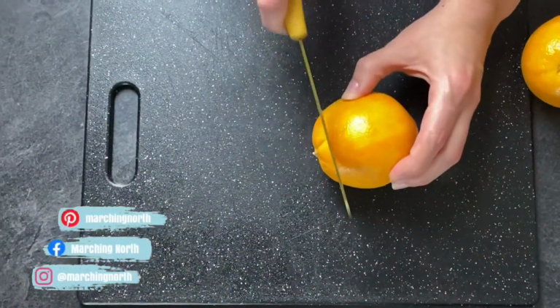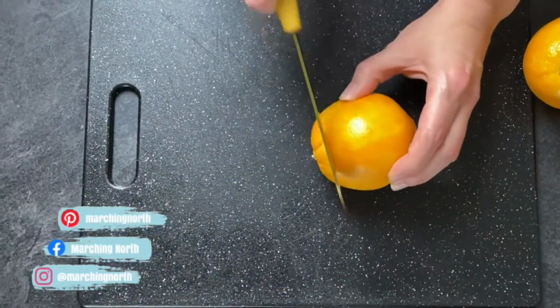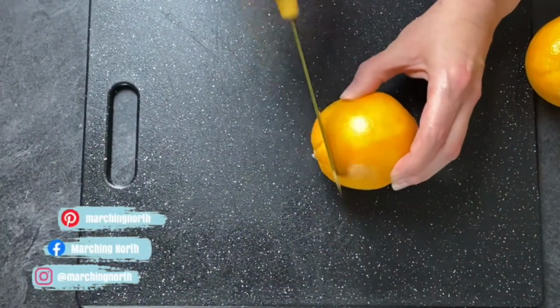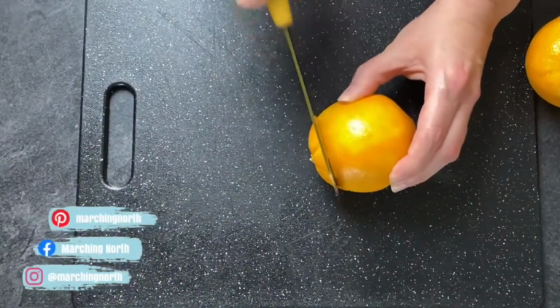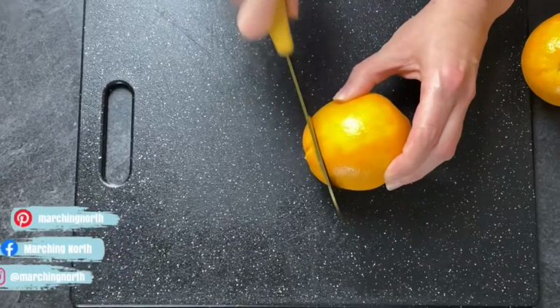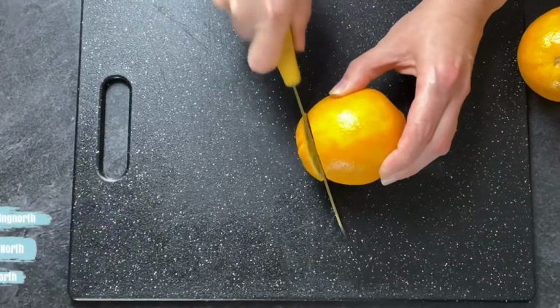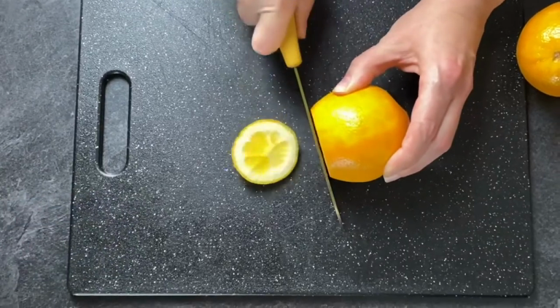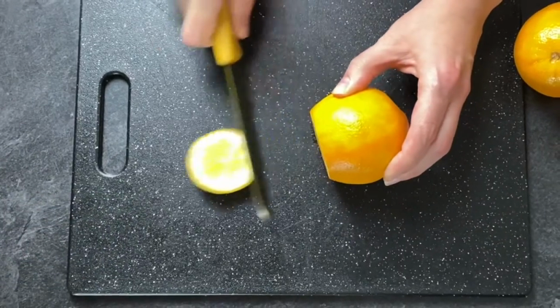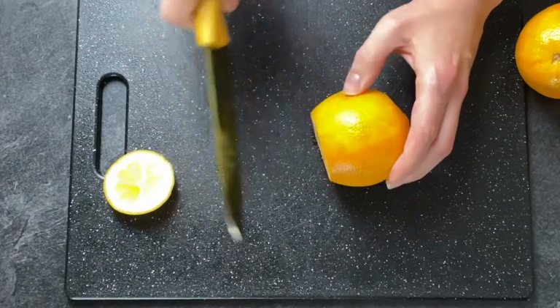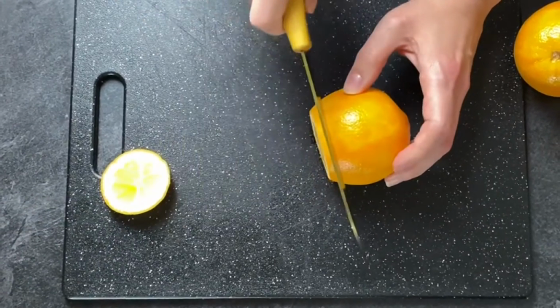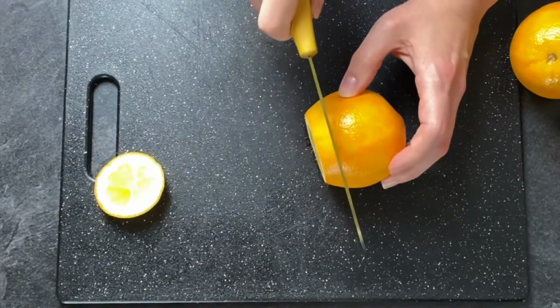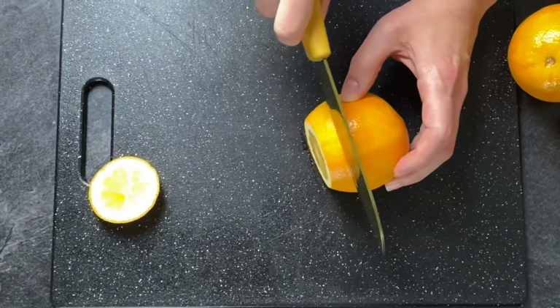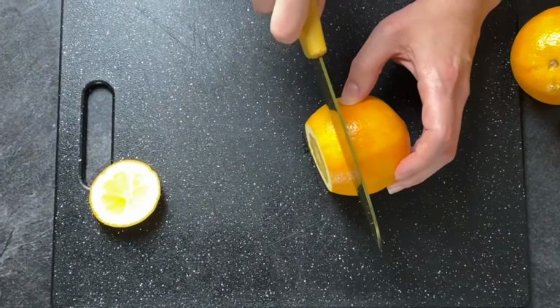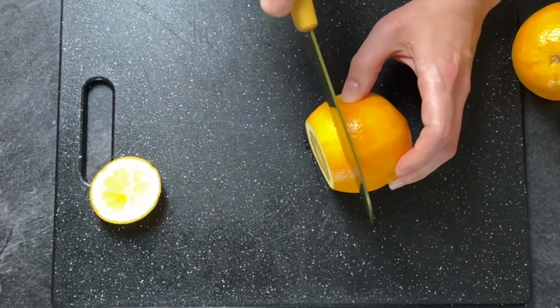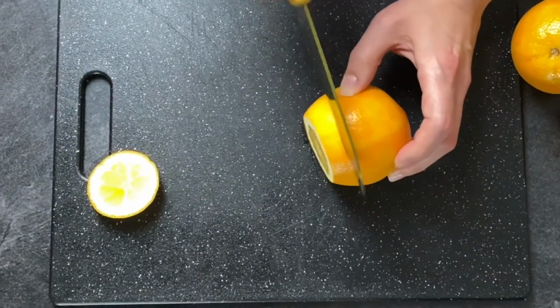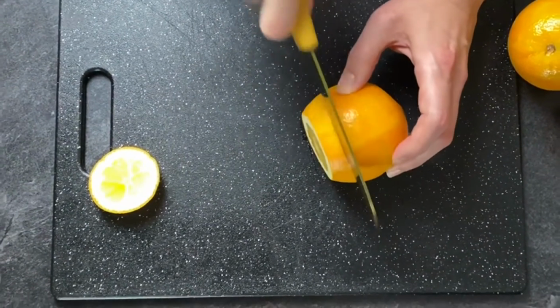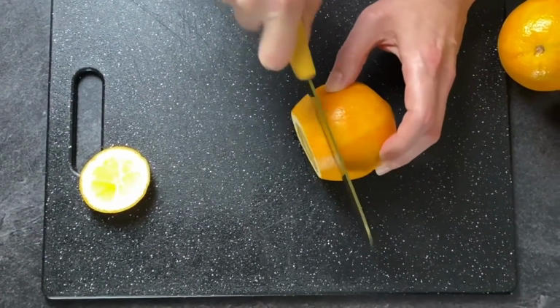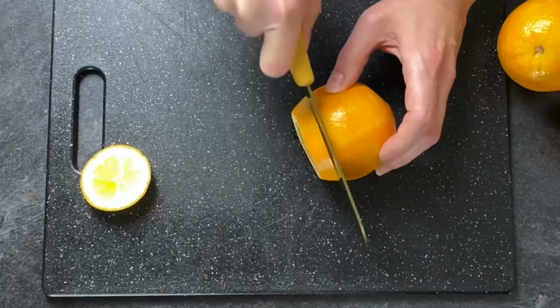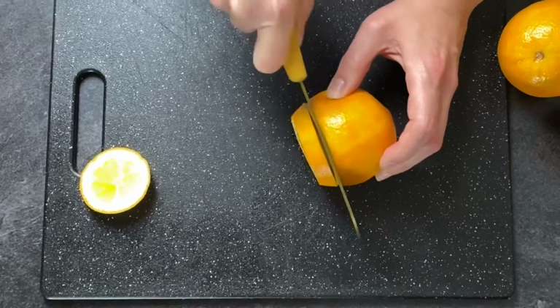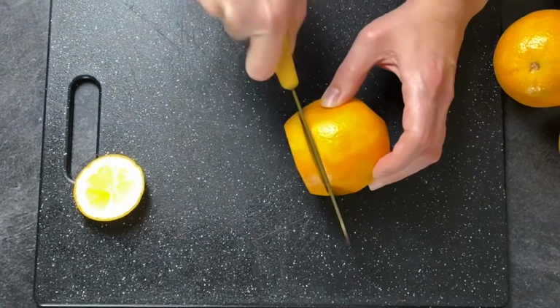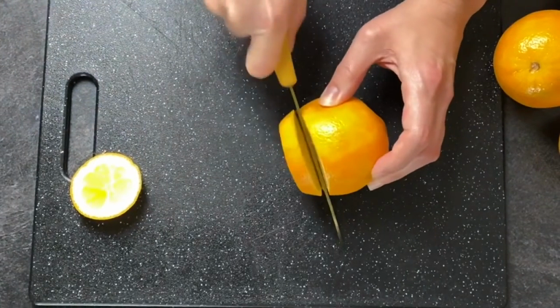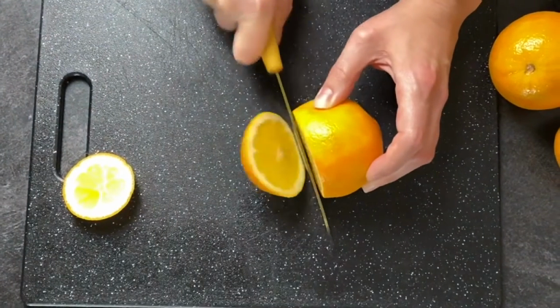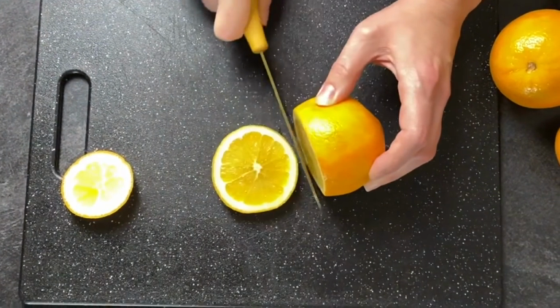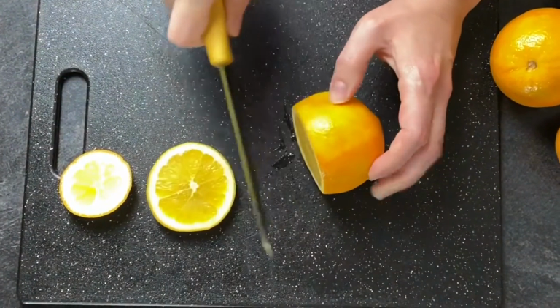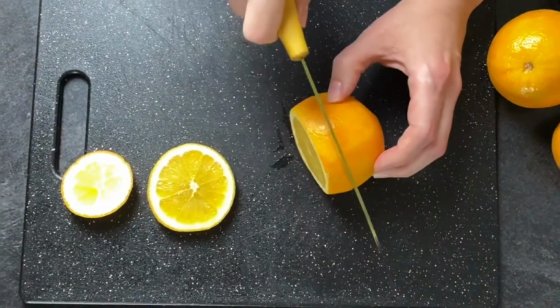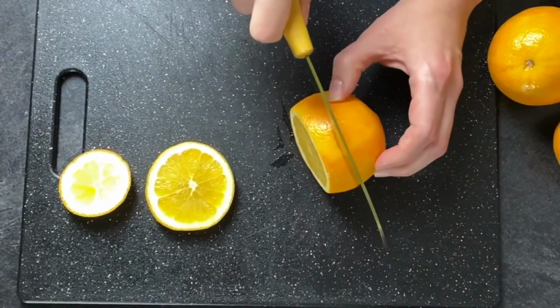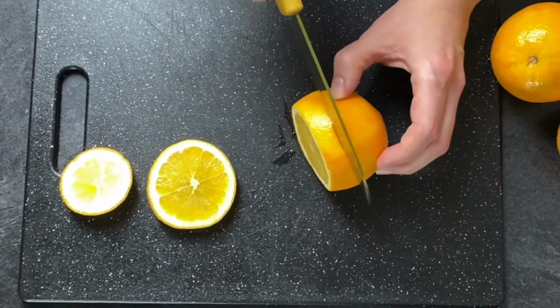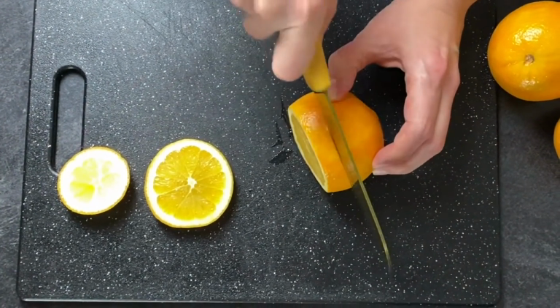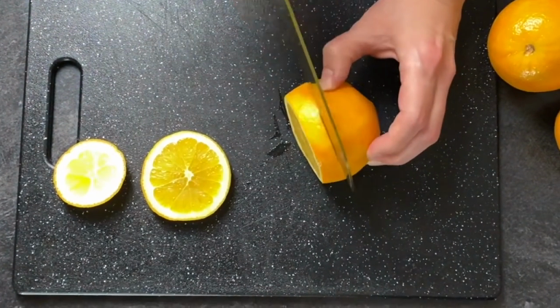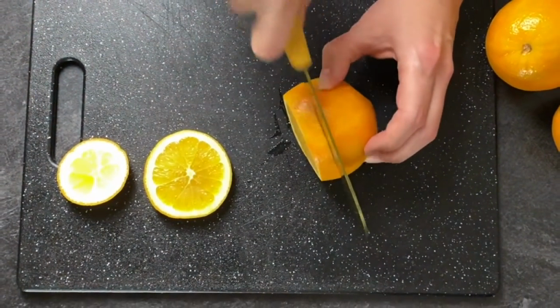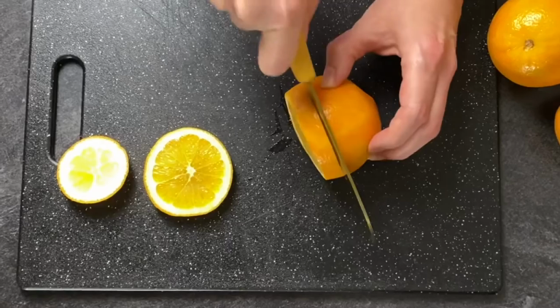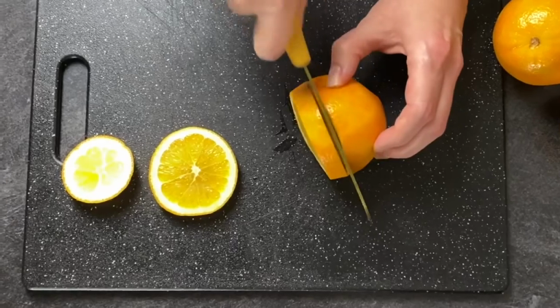First, to make the dried orange slices, we're gonna take our orange and slice off the end and then cut it into about half-inch slices. You want them to be kind of thick because they're gonna shrink down a lot in the oven.